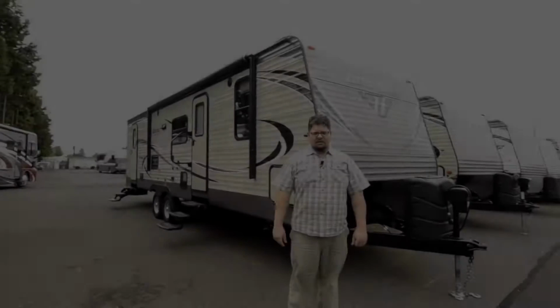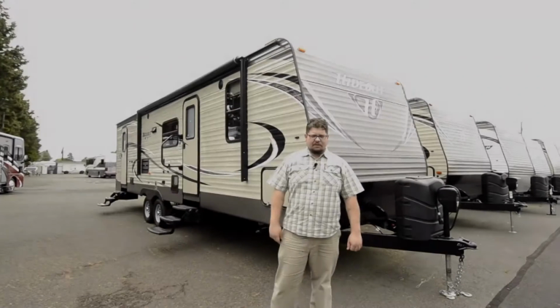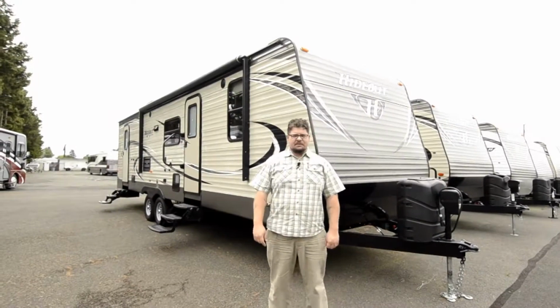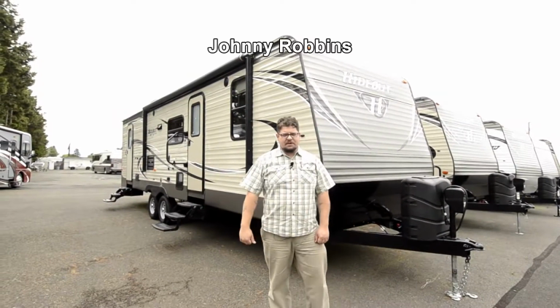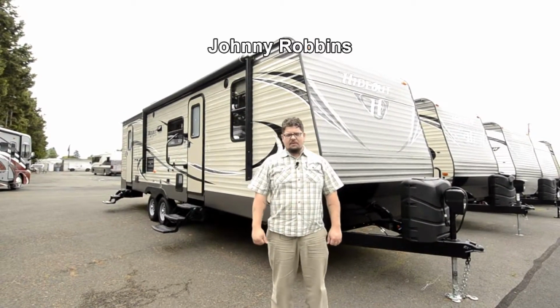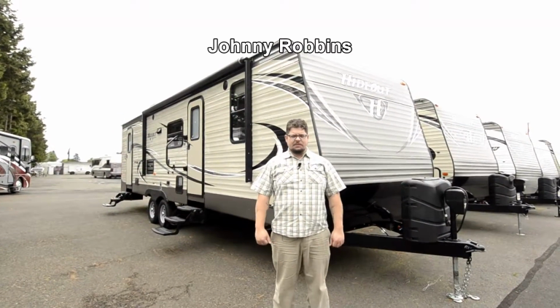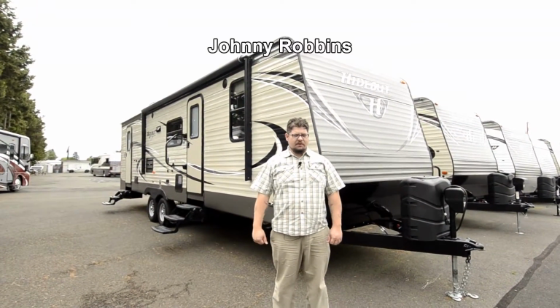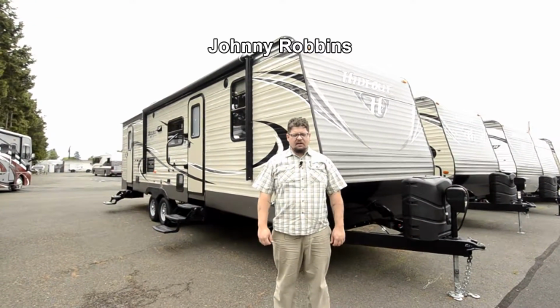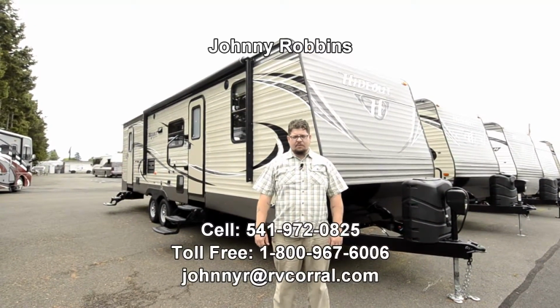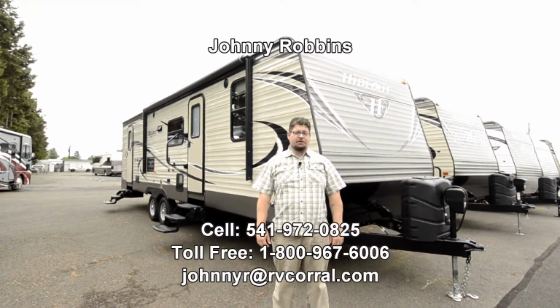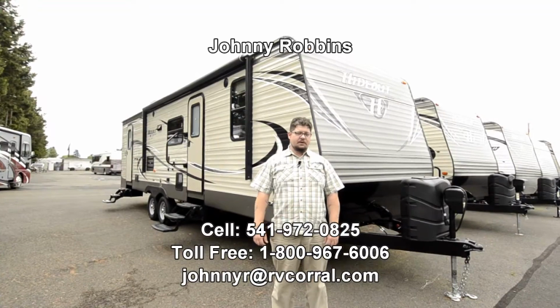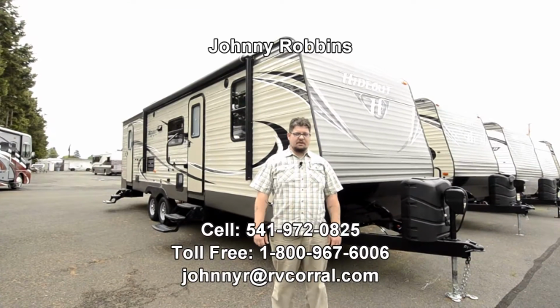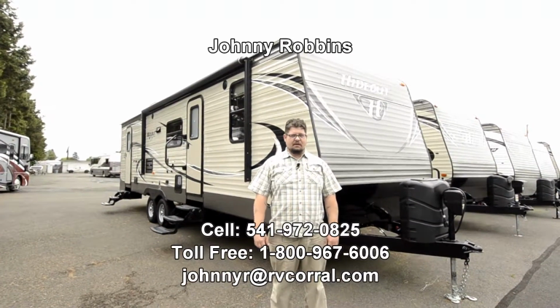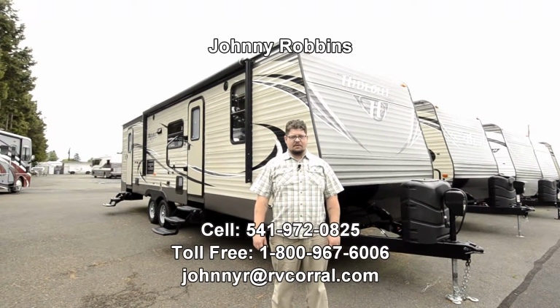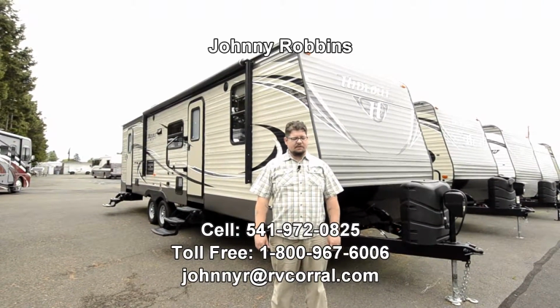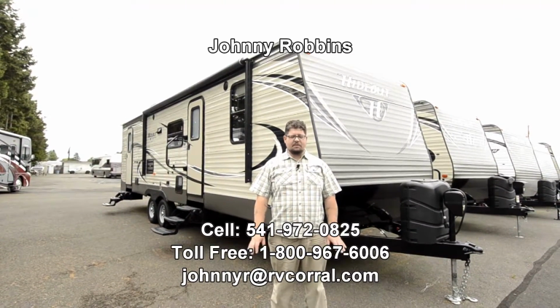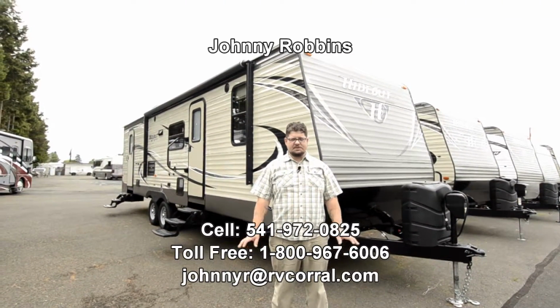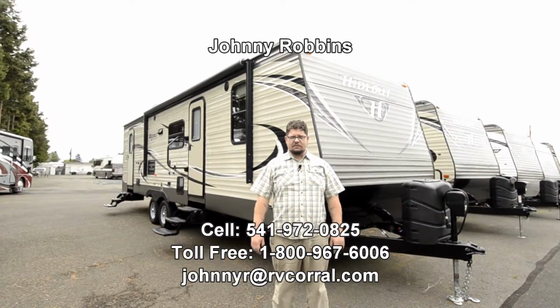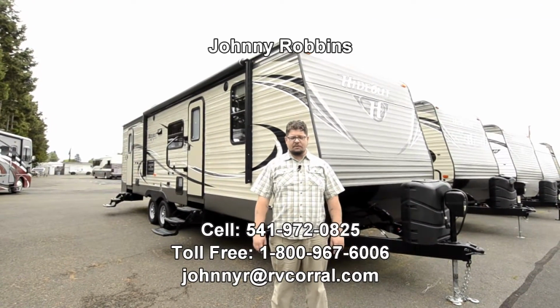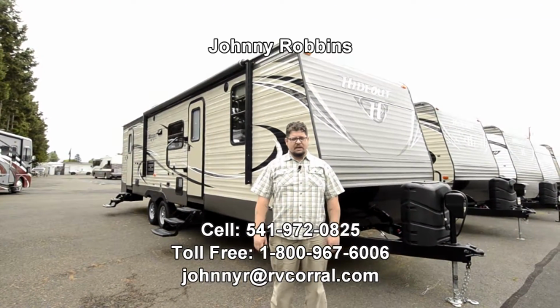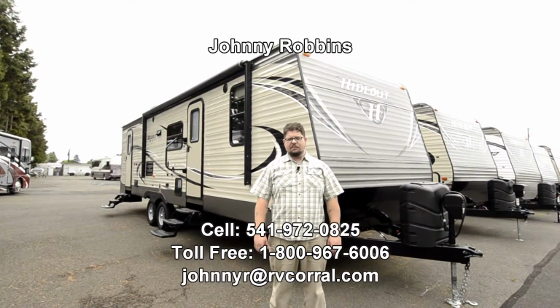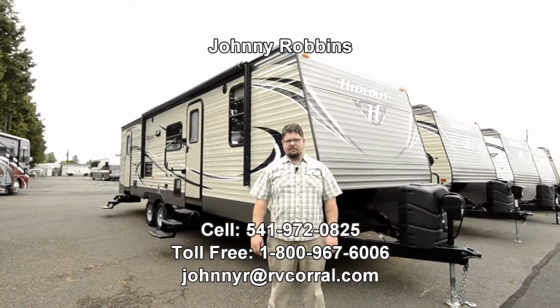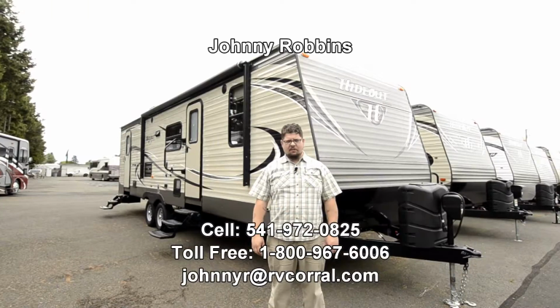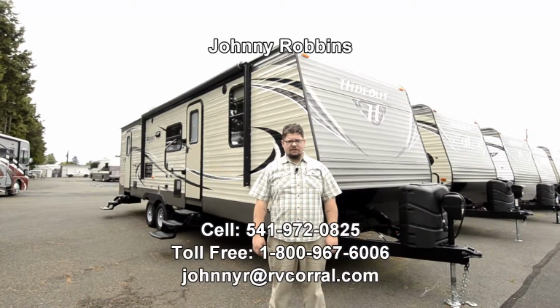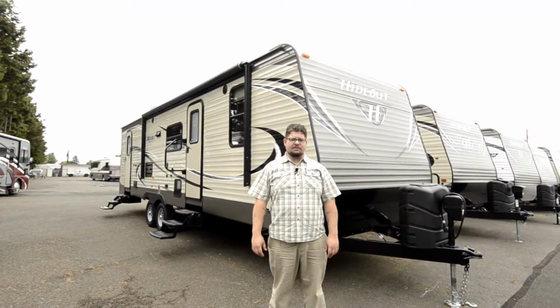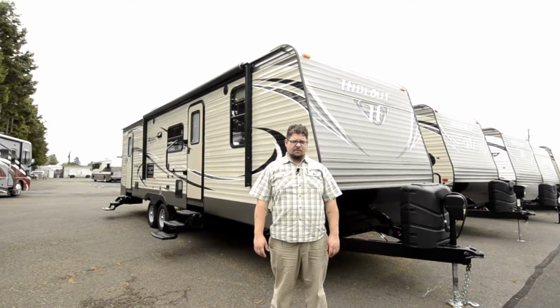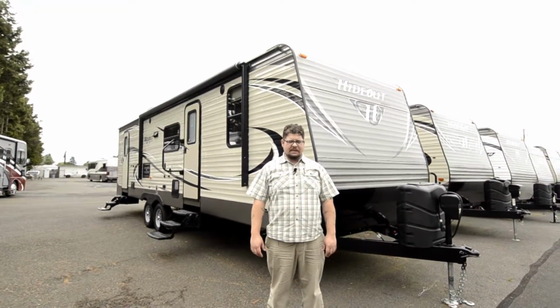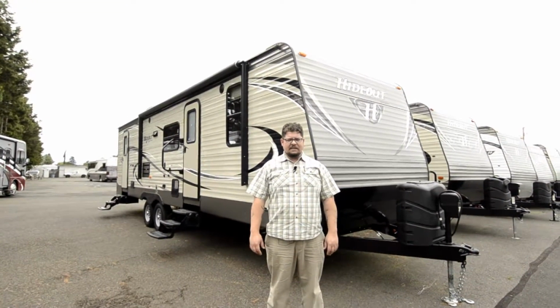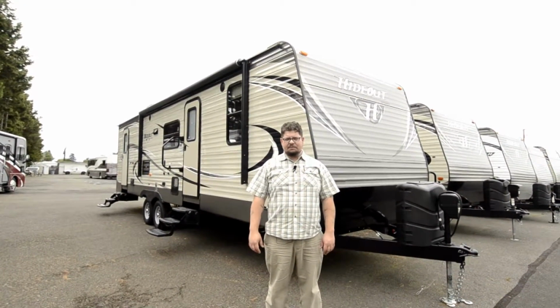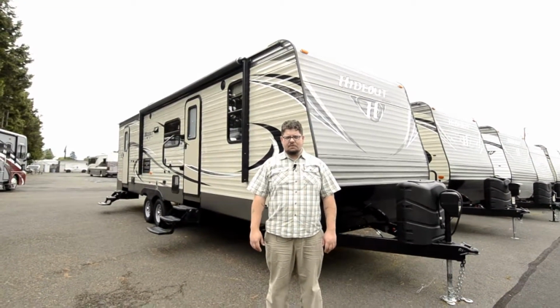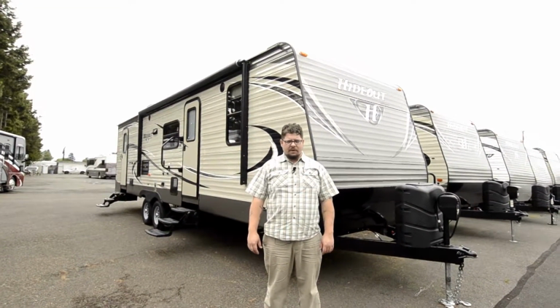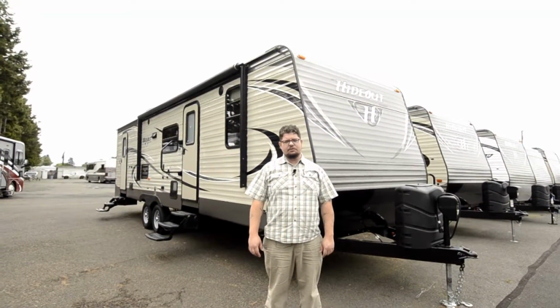Good afternoon, this is Johnny Robbins from the RV Corral. I want to show you a trailer today and if you have any questions about this walkthrough, please feel free to give me a call. My cell number is 541-972-0825.